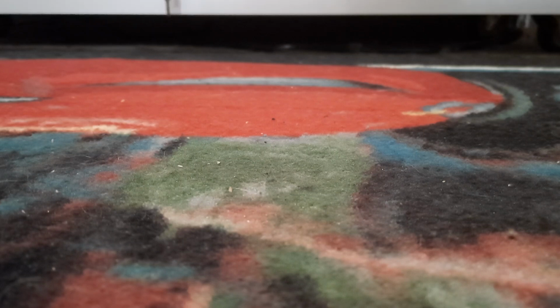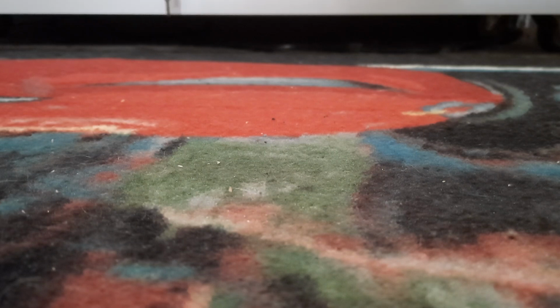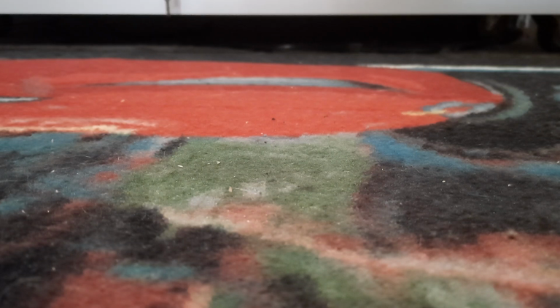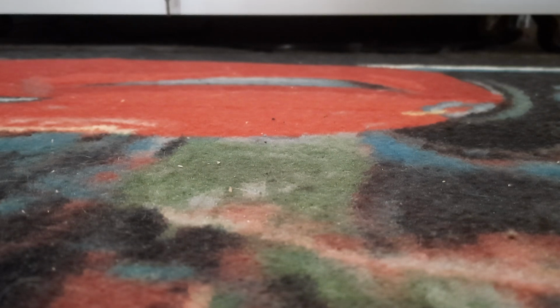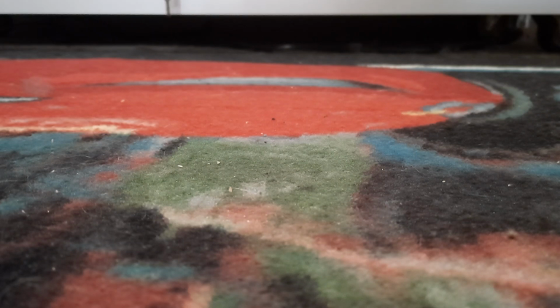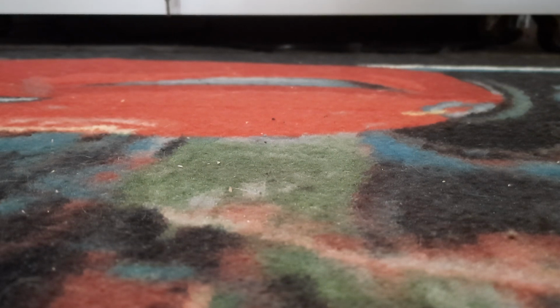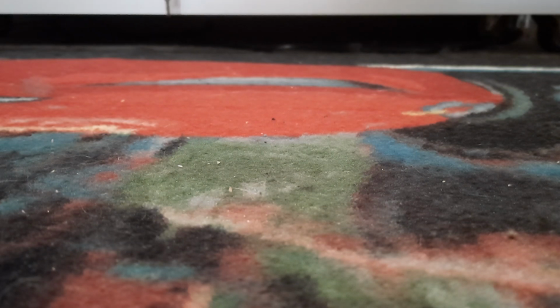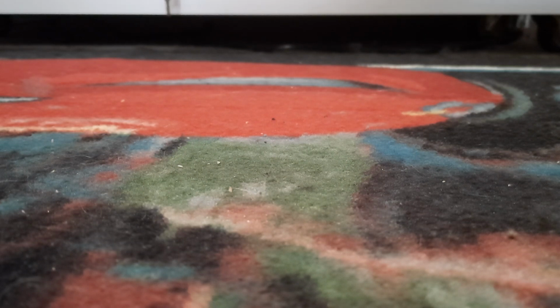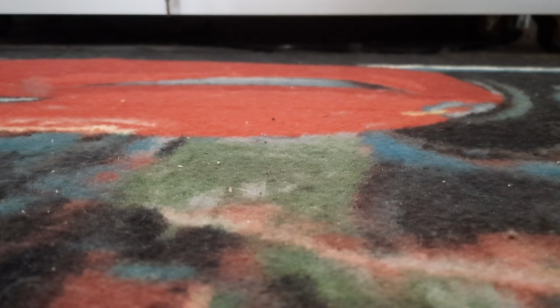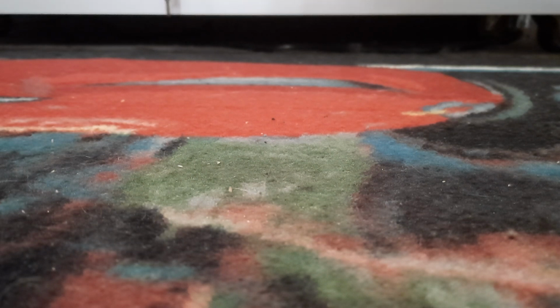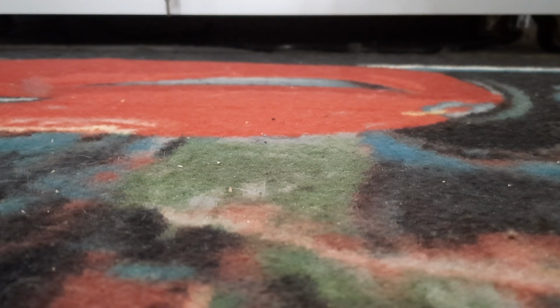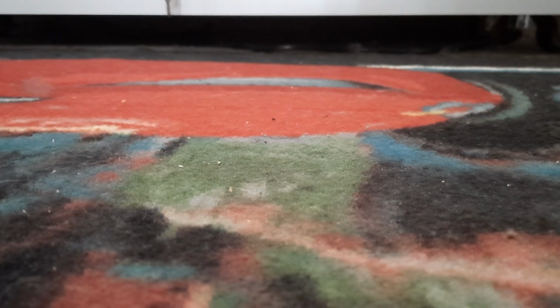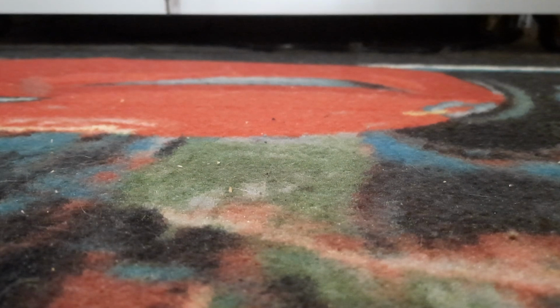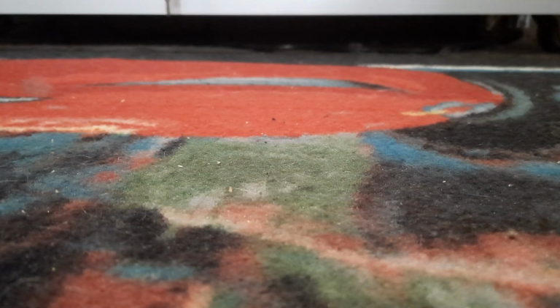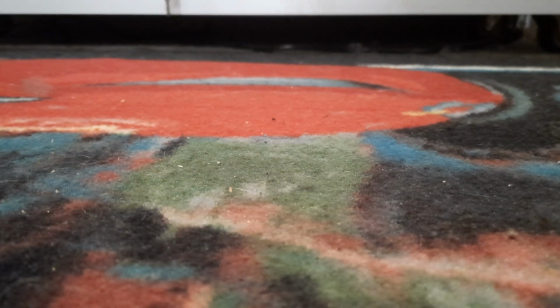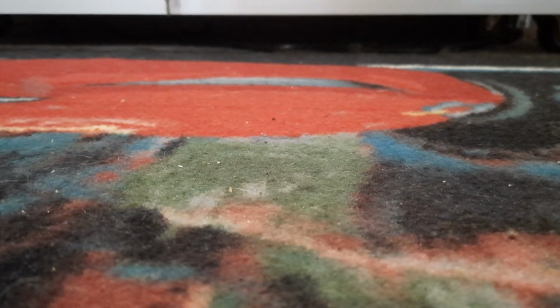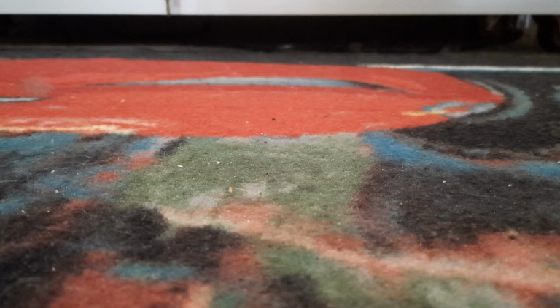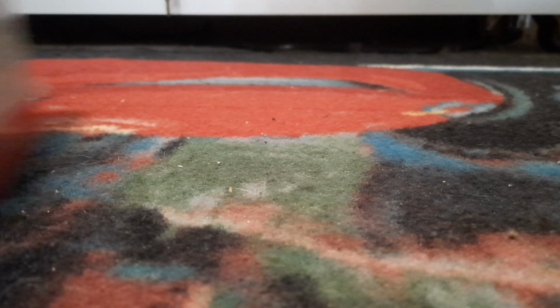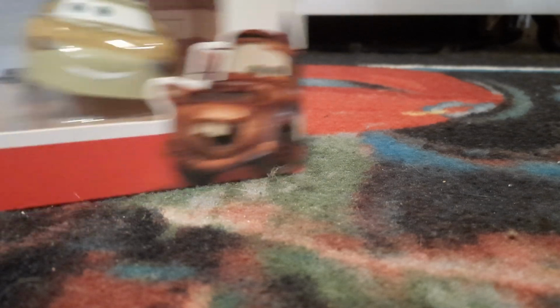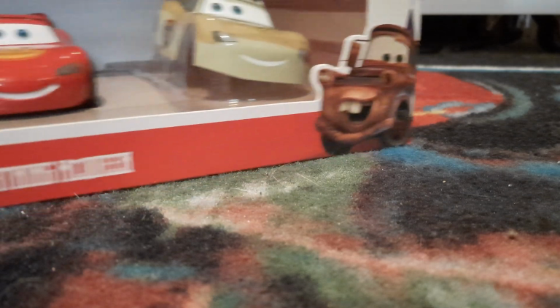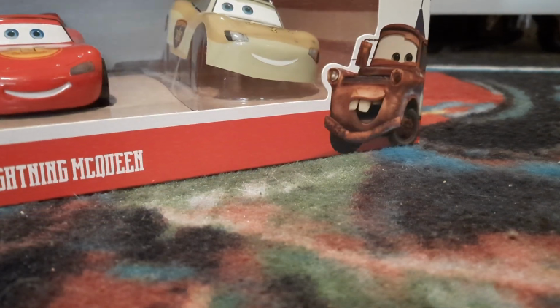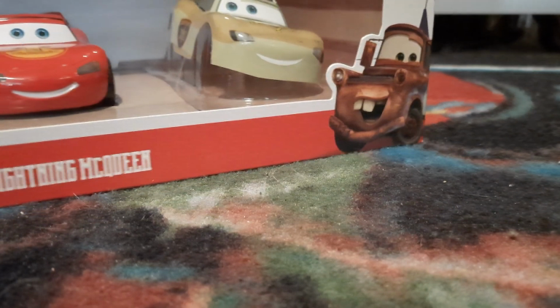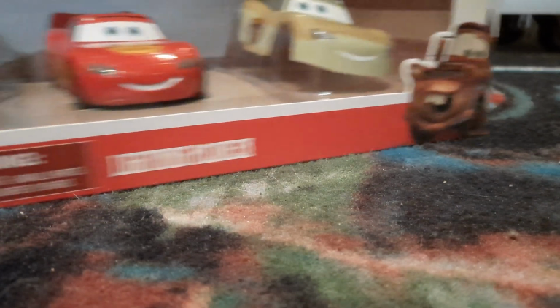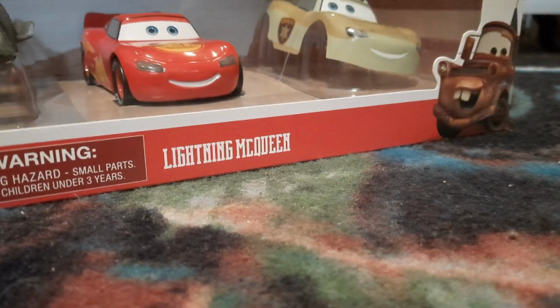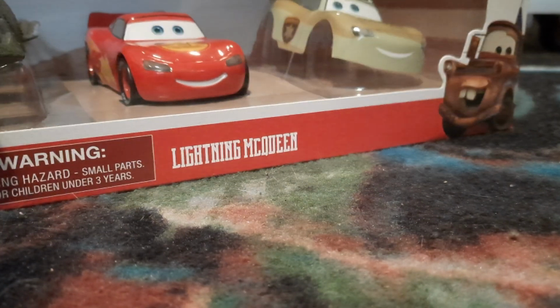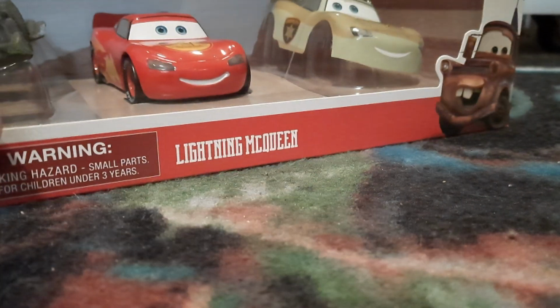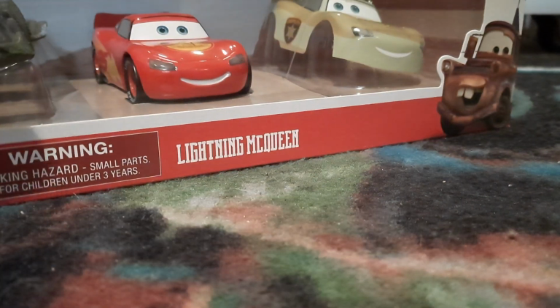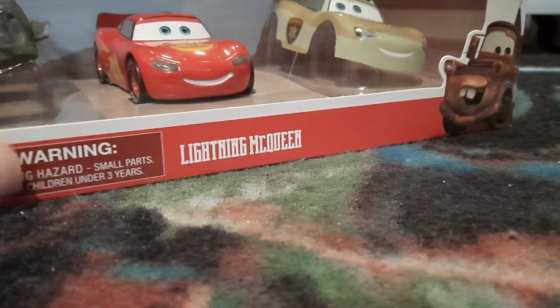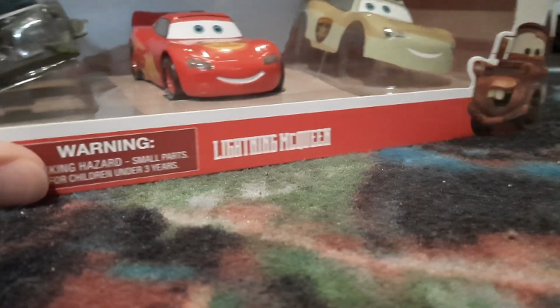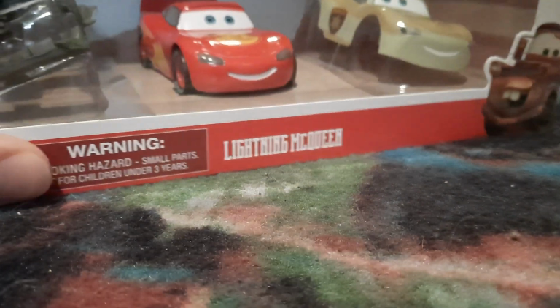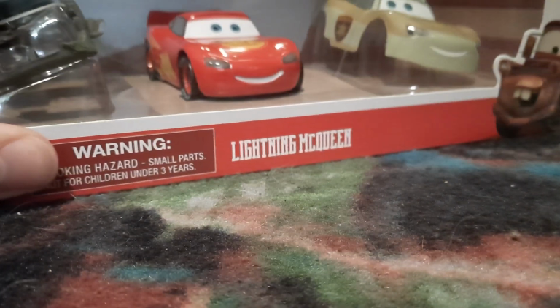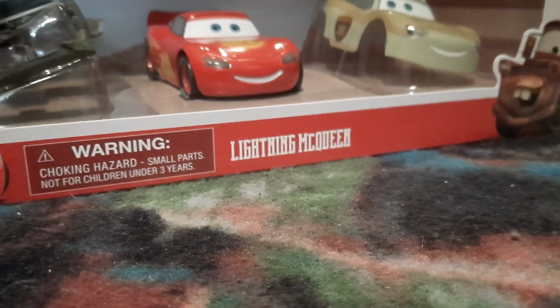Hello YouTube, welcome to yet another new video. In today's video I'm going to be taking a look at the new Cars on the Road Disney Store releases.